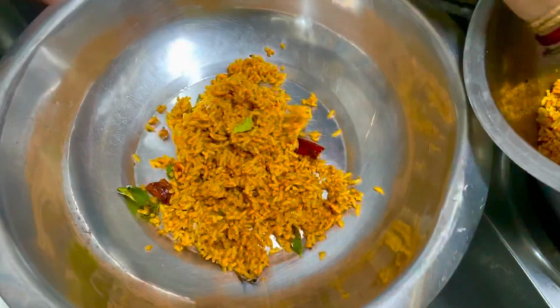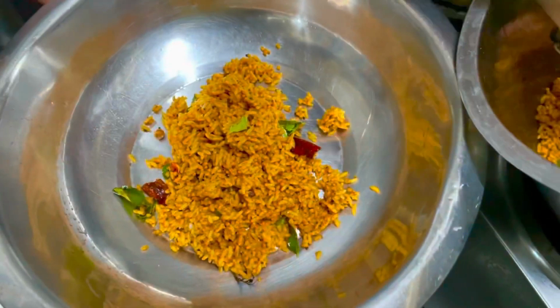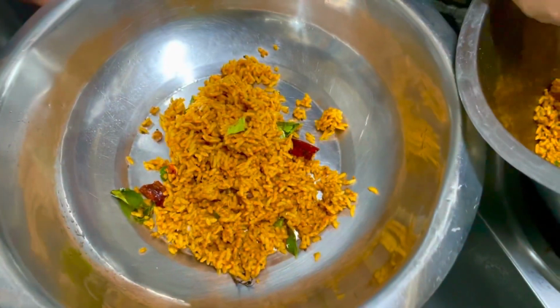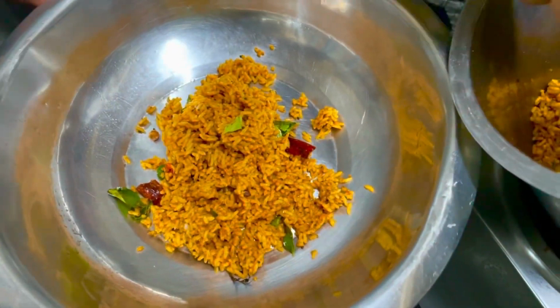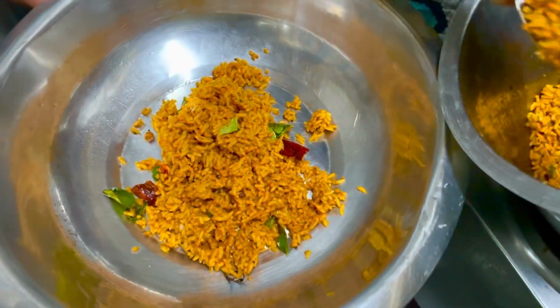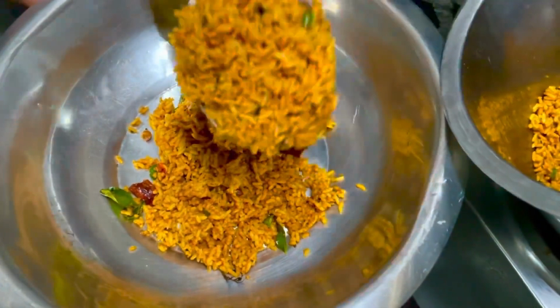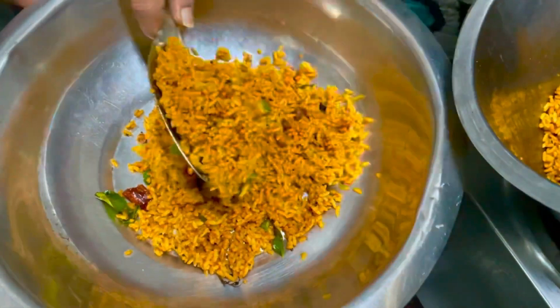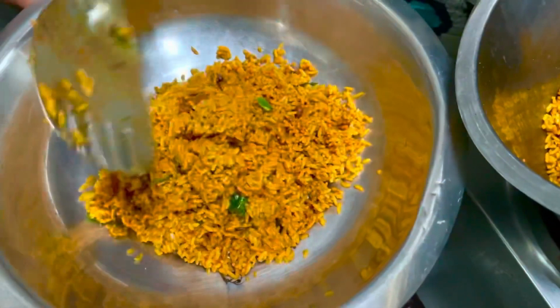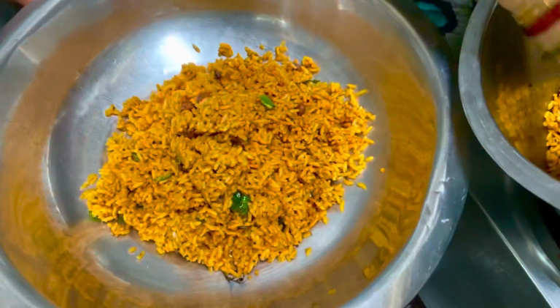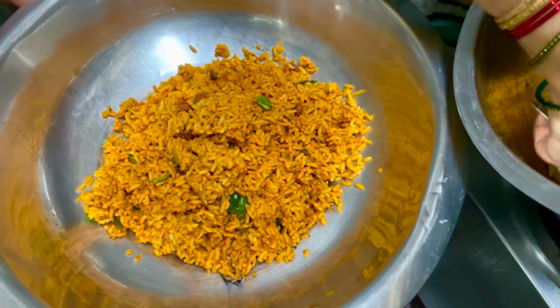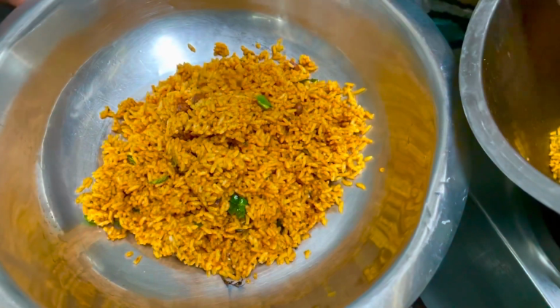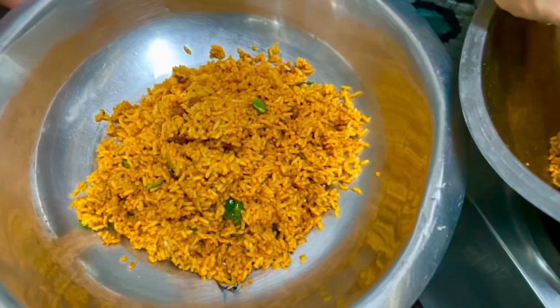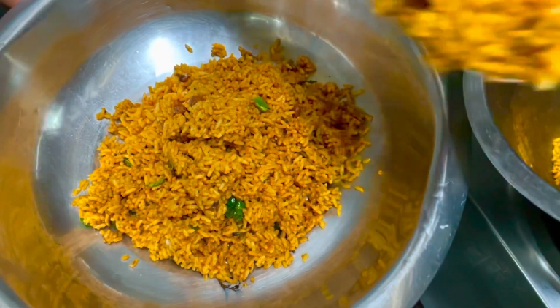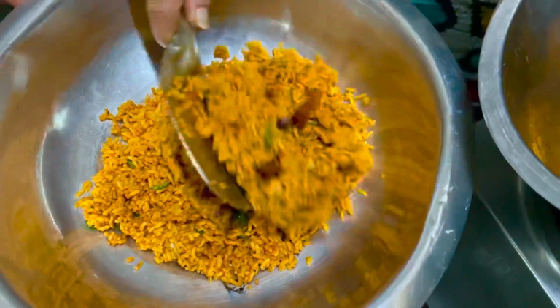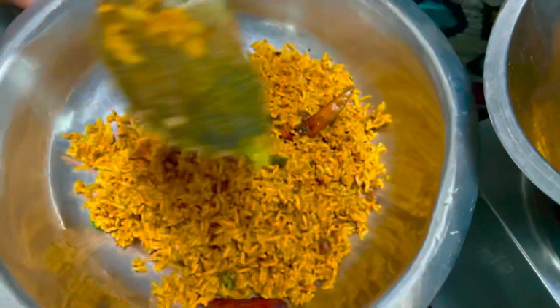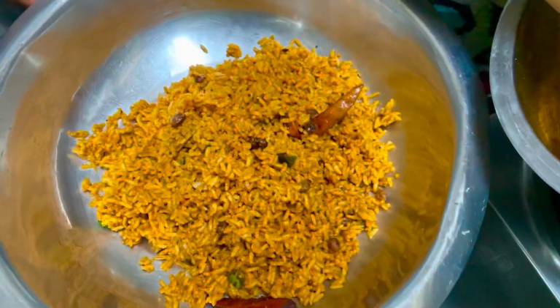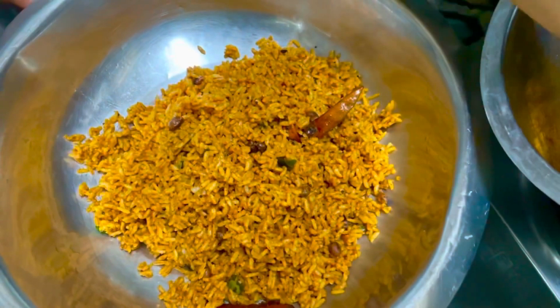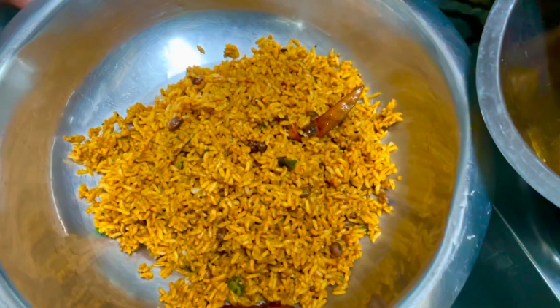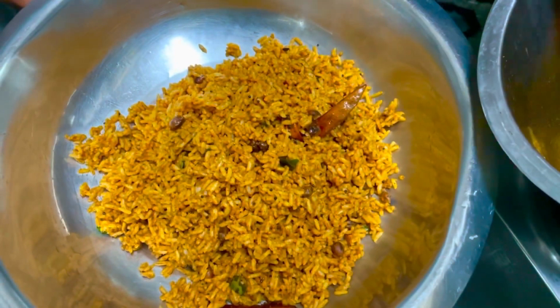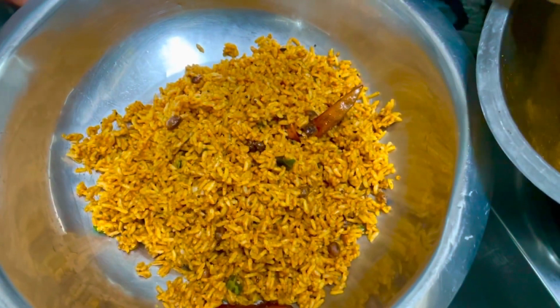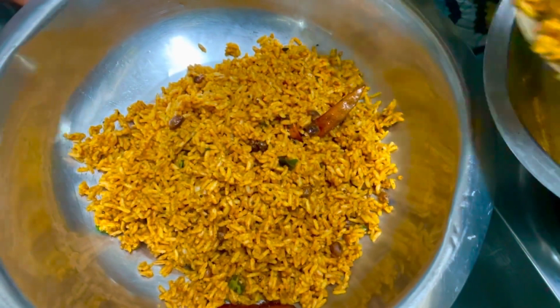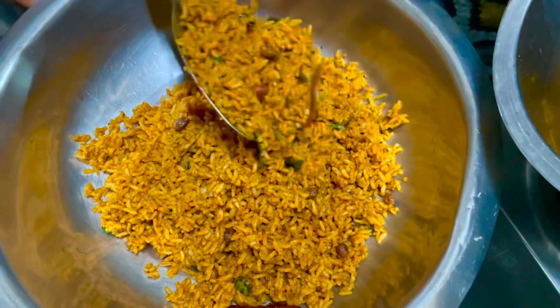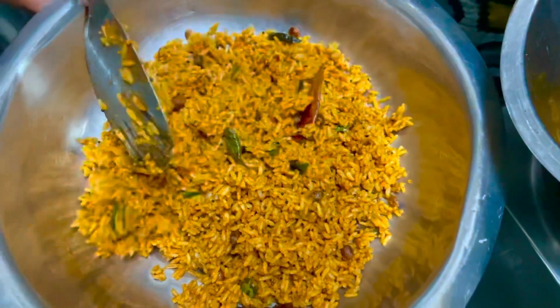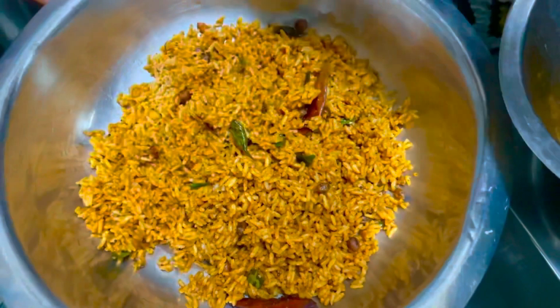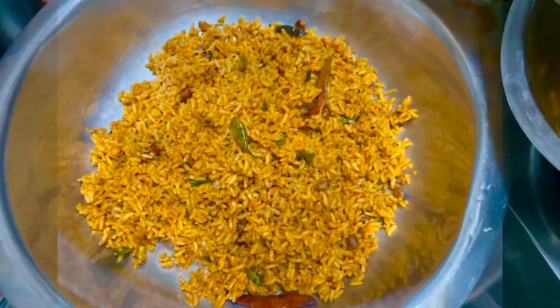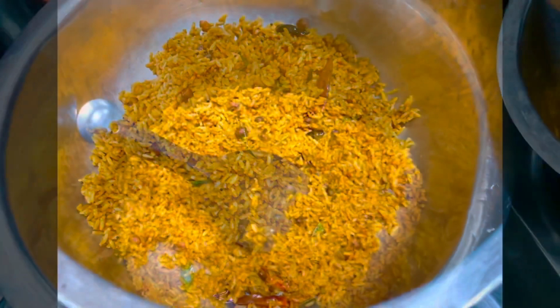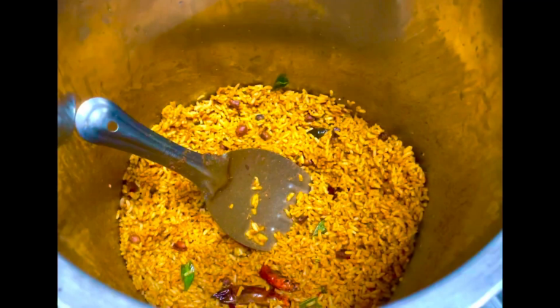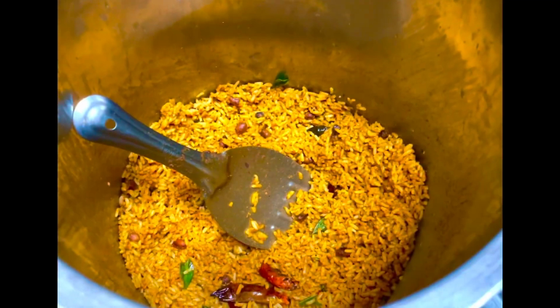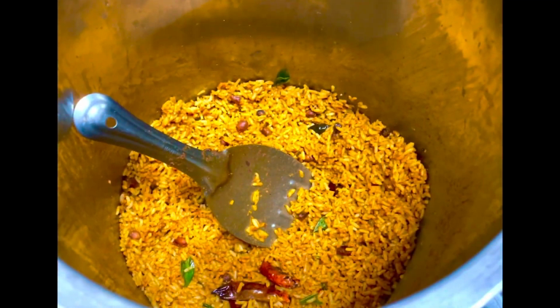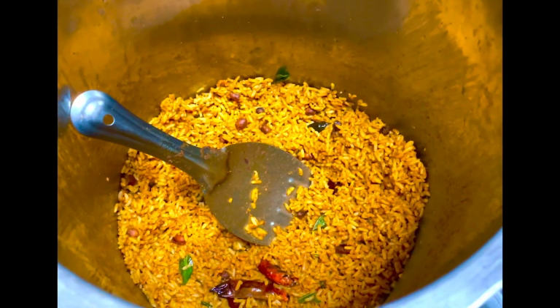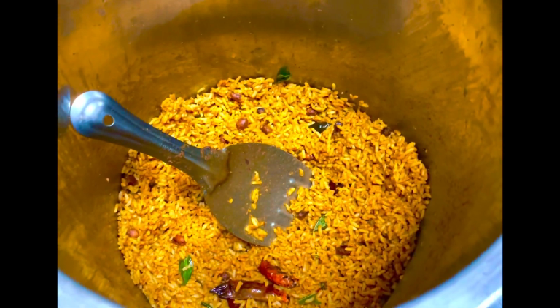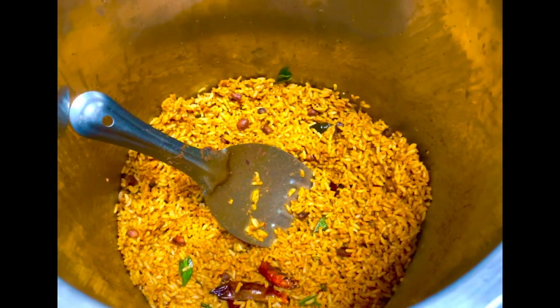It just takes a little effort, but you need to do this authentic dish. Share this video with friends and family. See you soon with another video — until then!